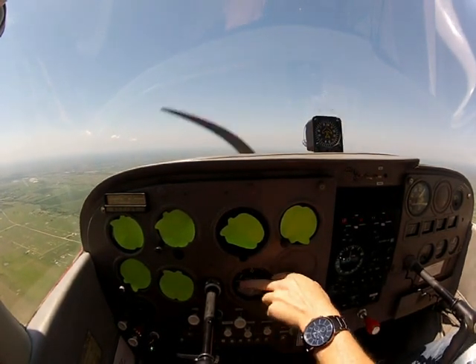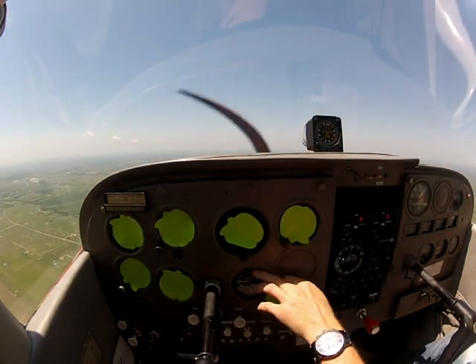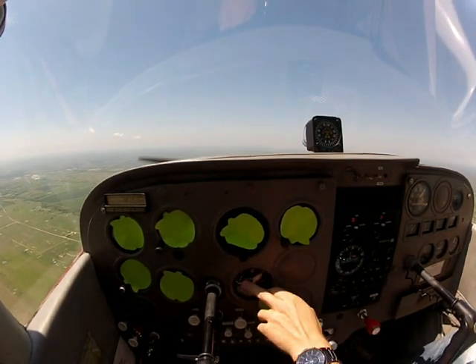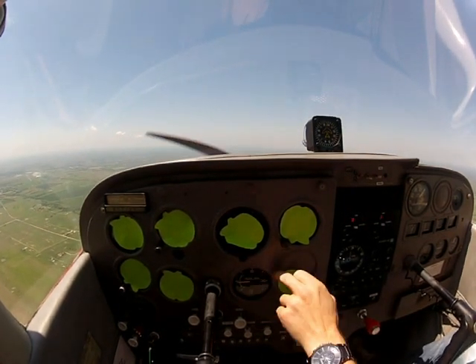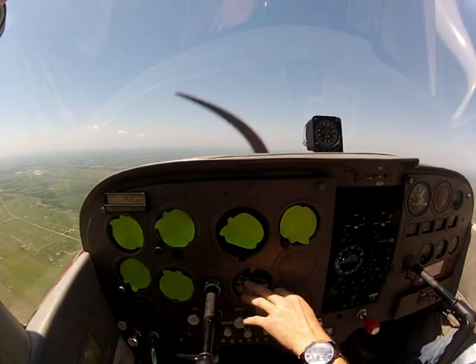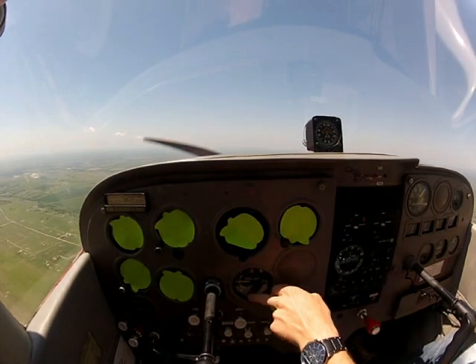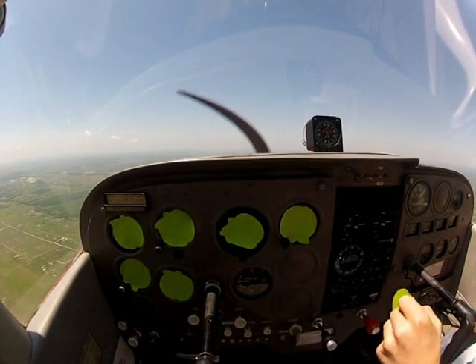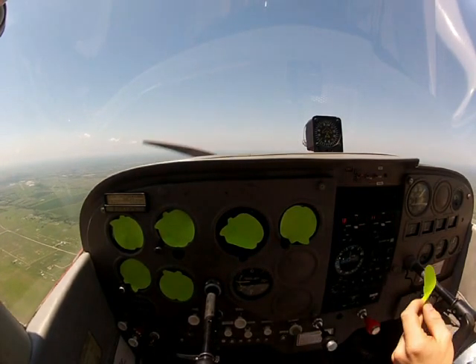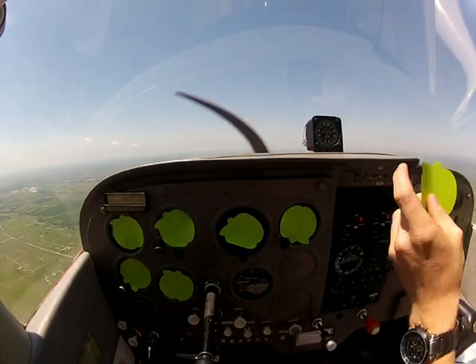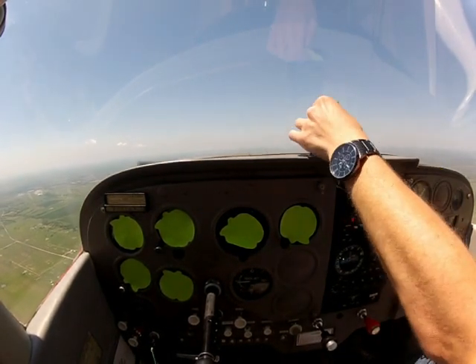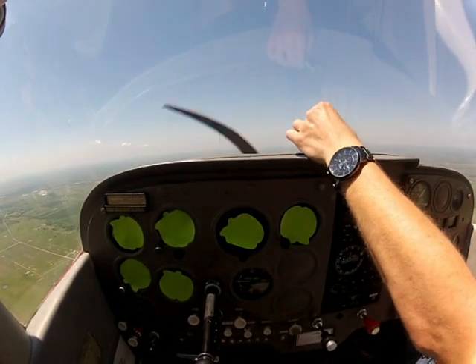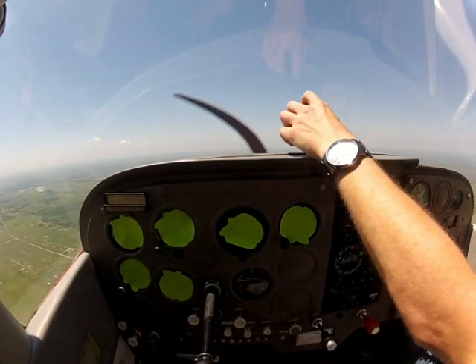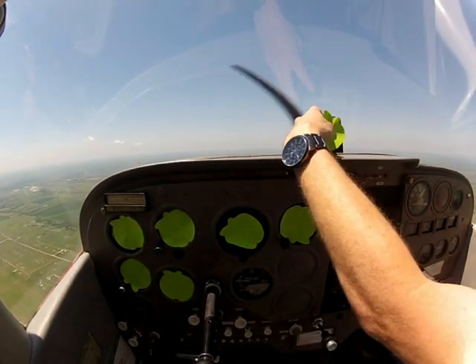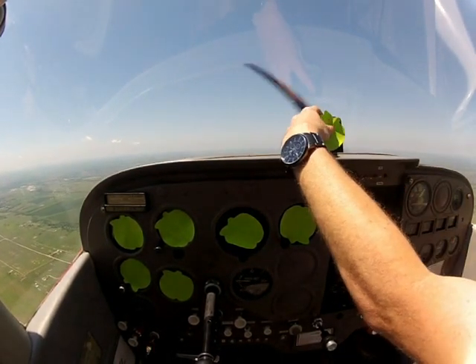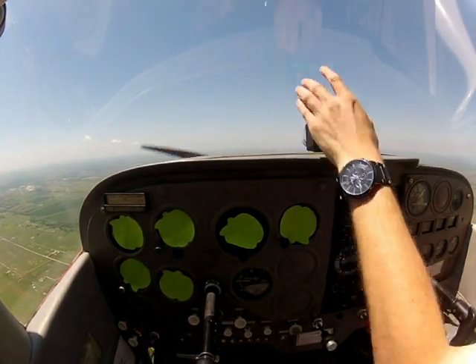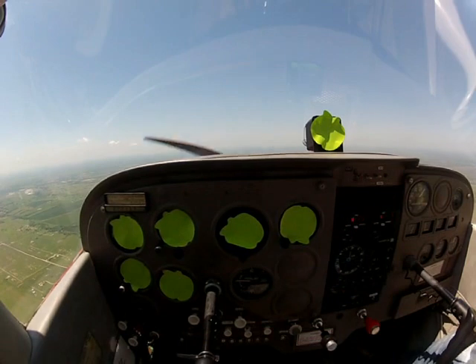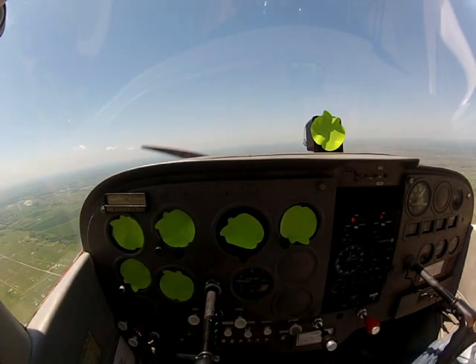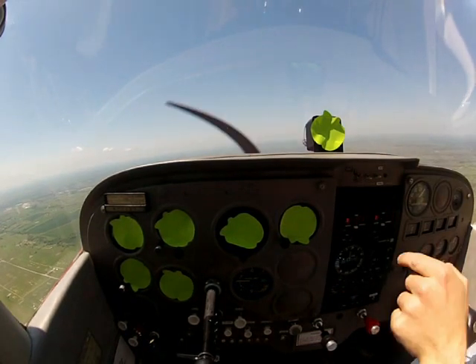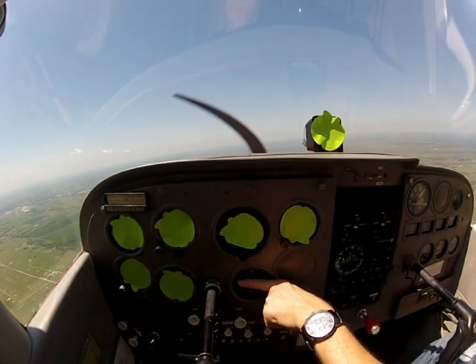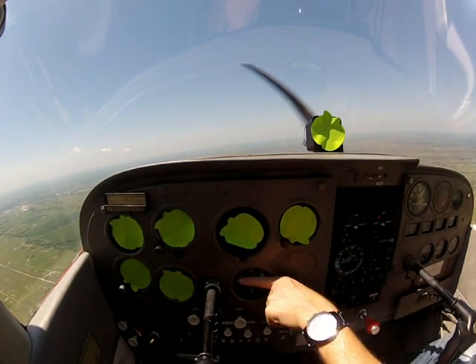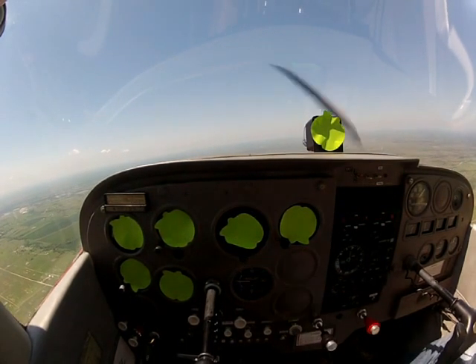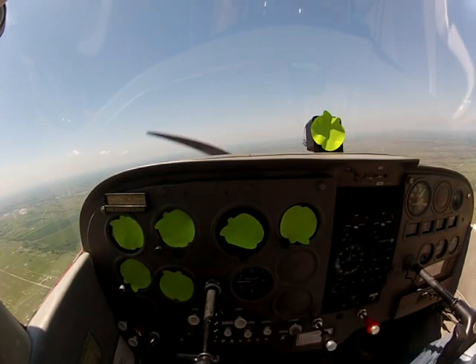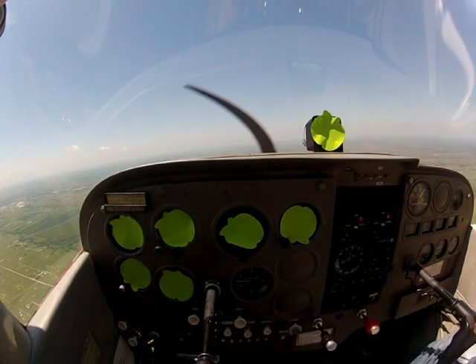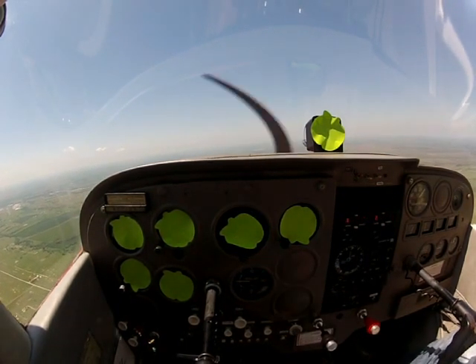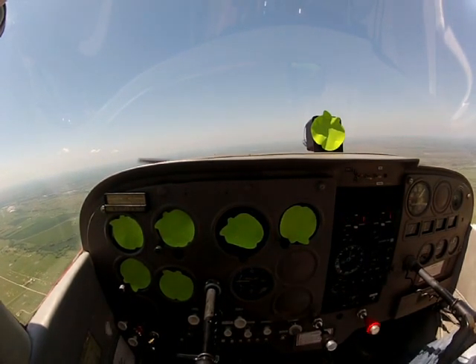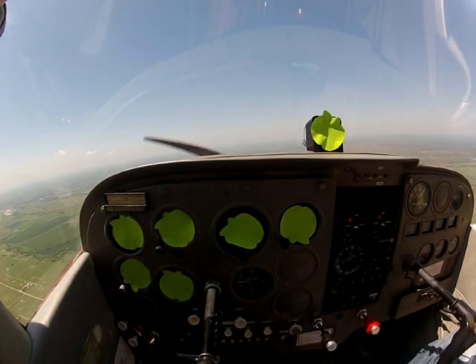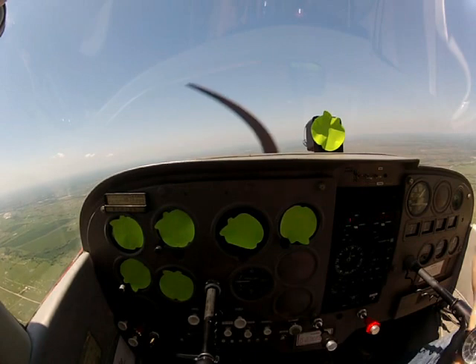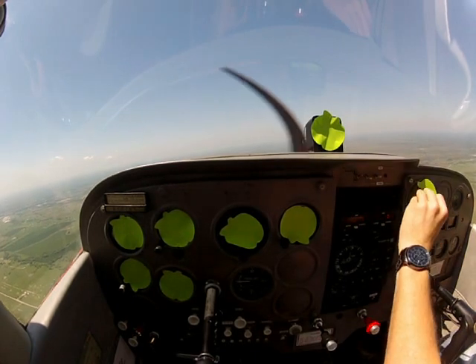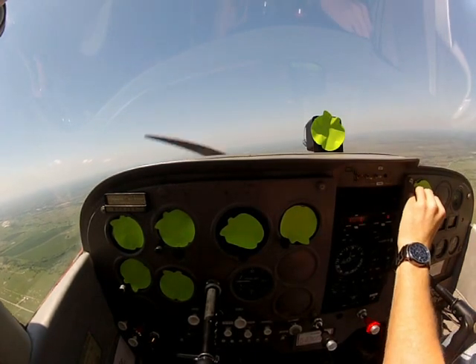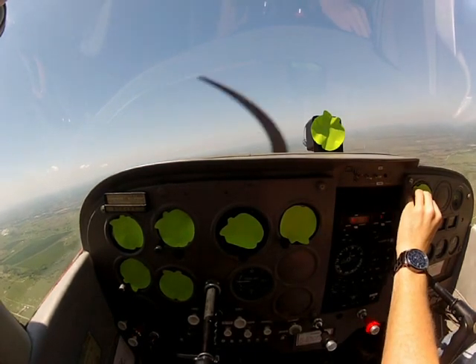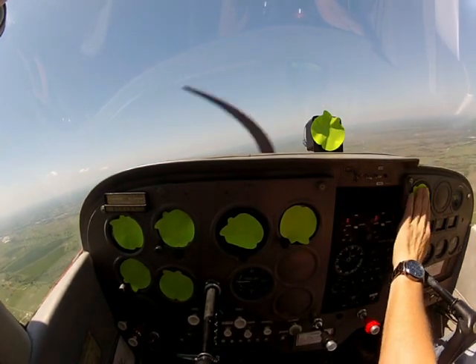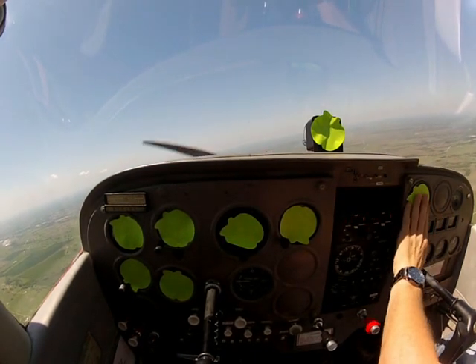If that needle is pointed up, that's indicating a climb. If it's pointing down, it's indicating a descent. And if it's straight across like it is there, then we're going to be in level flight. We'll go ahead and cover up the RPM while we're at it.